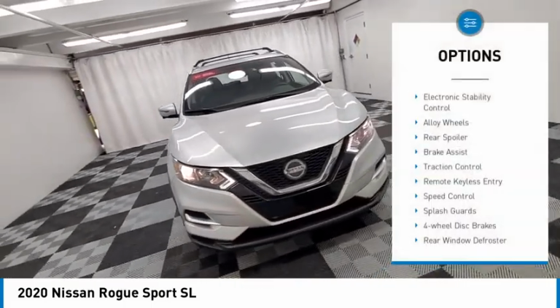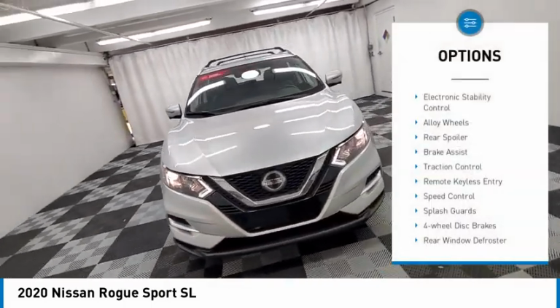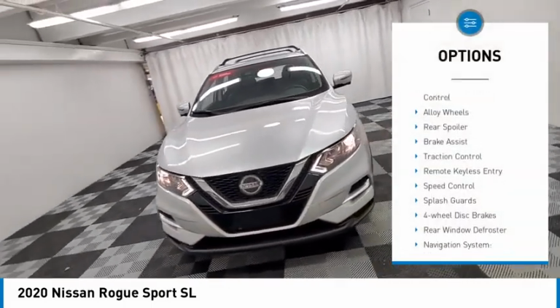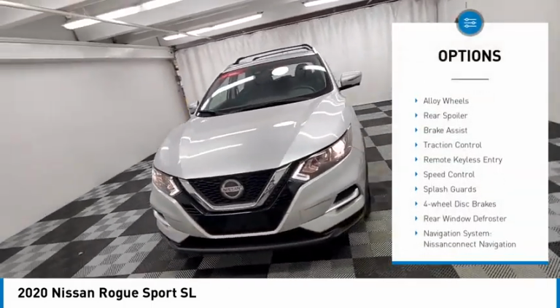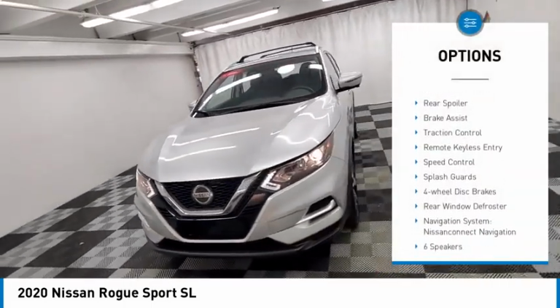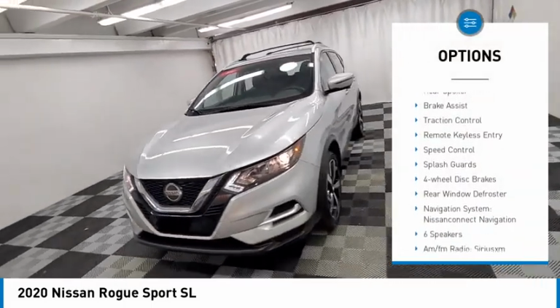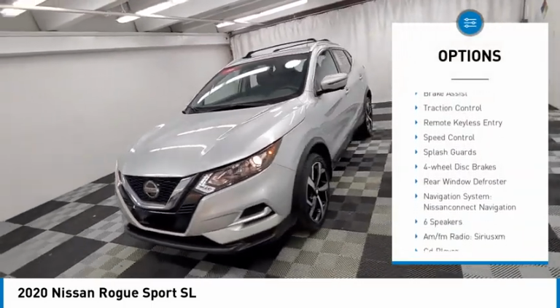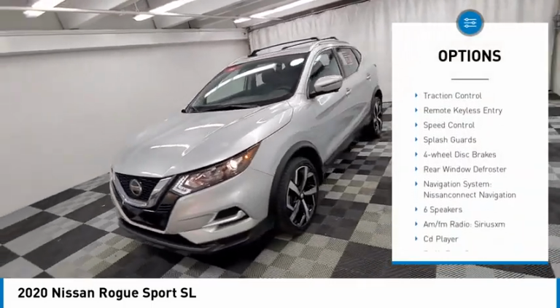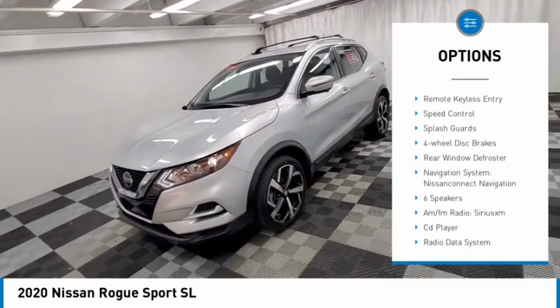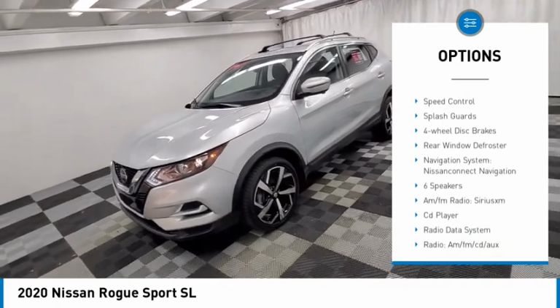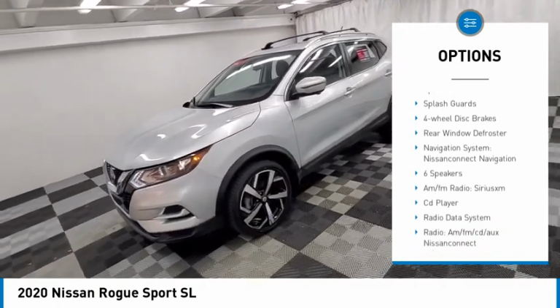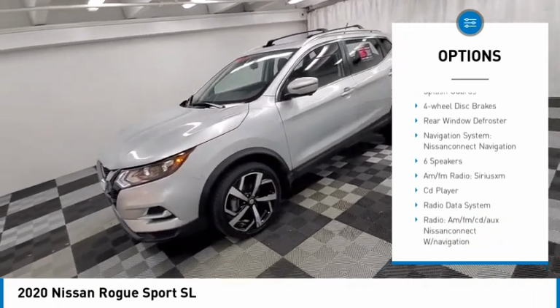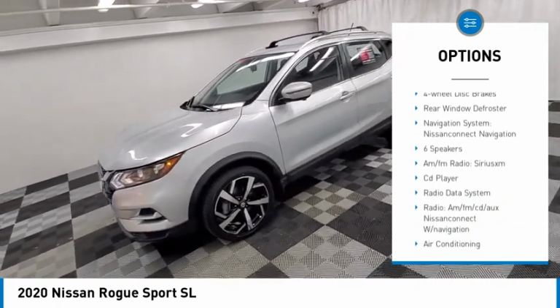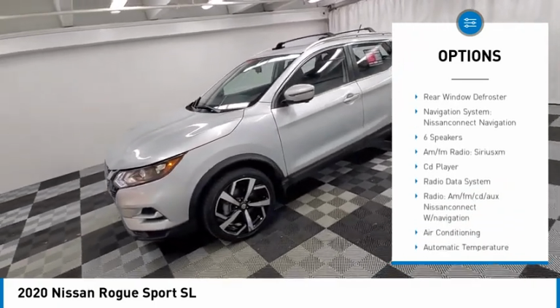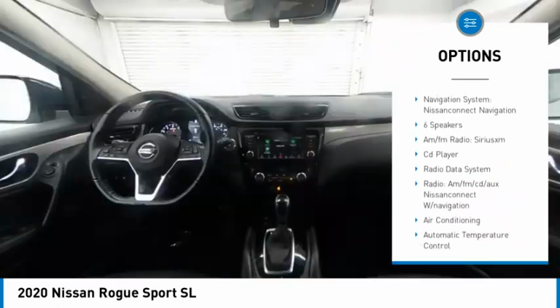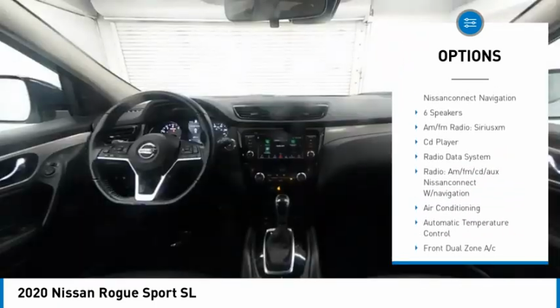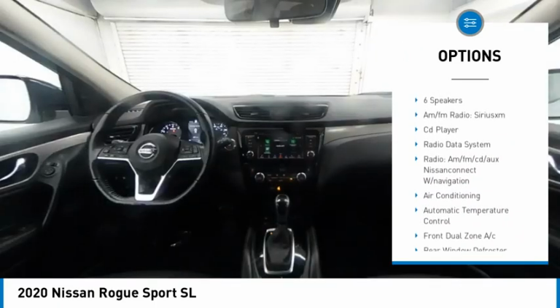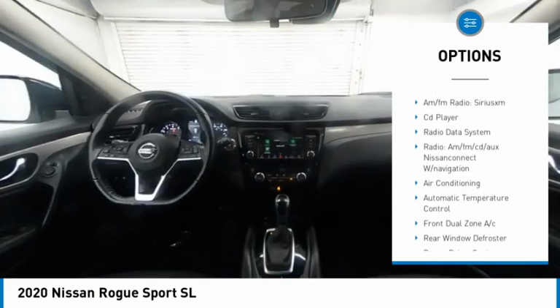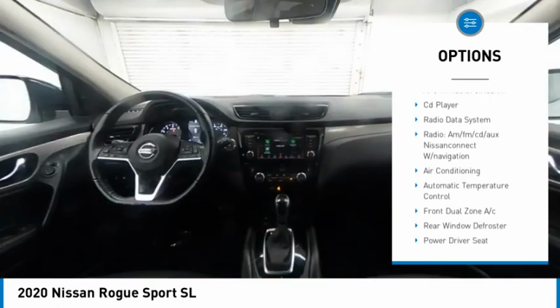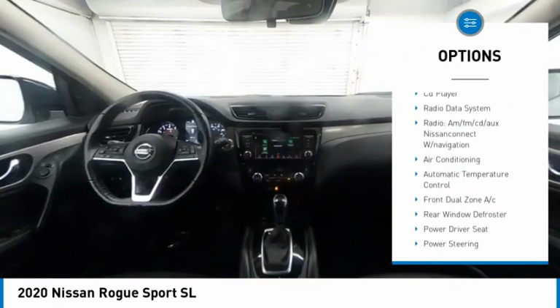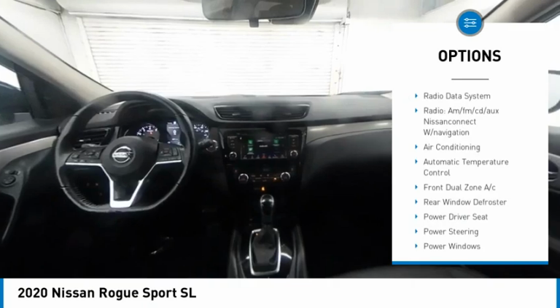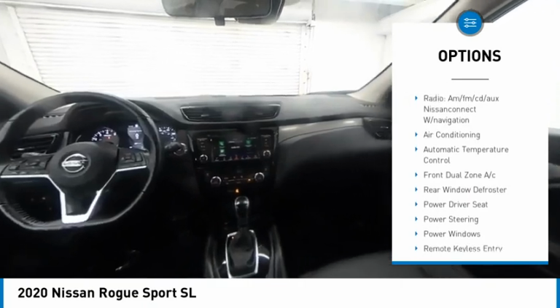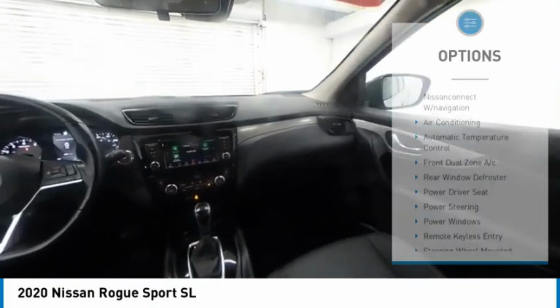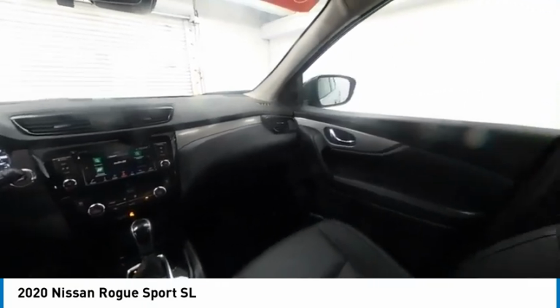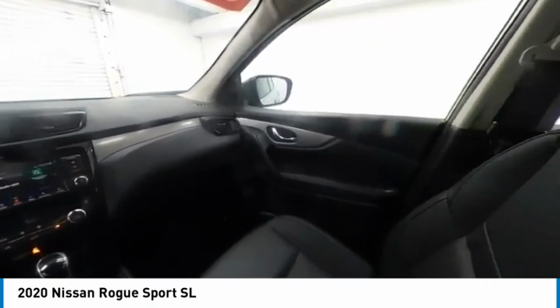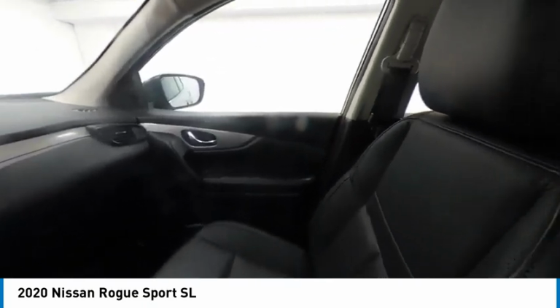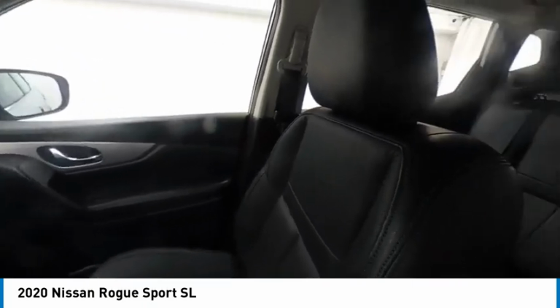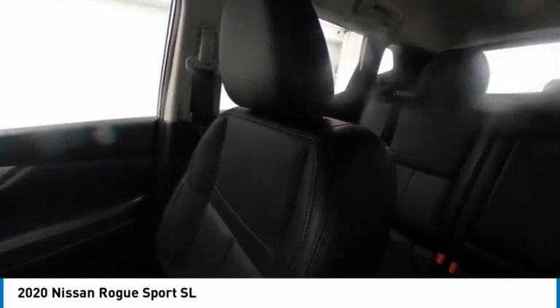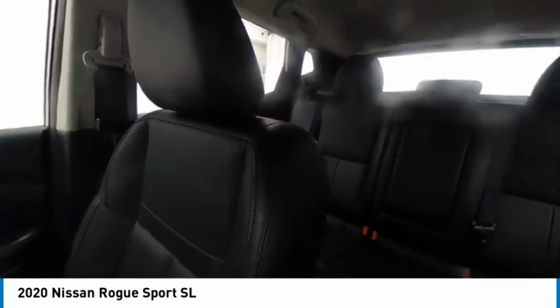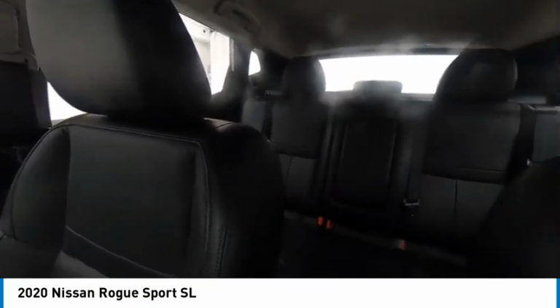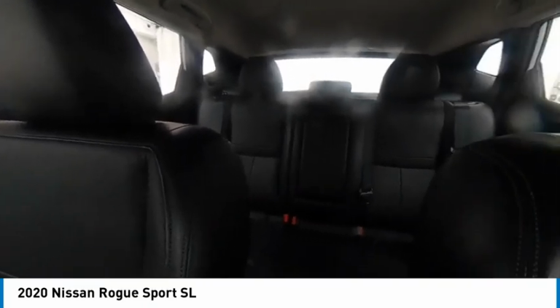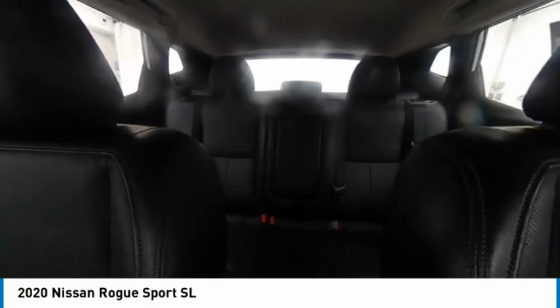Electronic stability control, alloy wheels, rear spoiler, brake assist, traction control, remote keyless entry, speed control, splash guards, four-wheel disc brakes, rear window defroster.